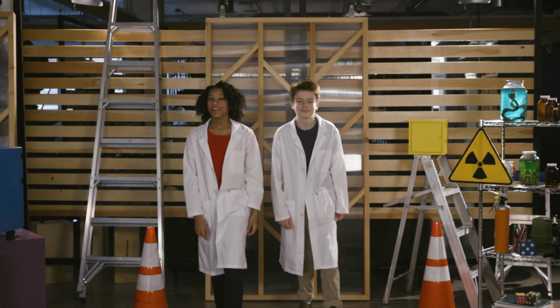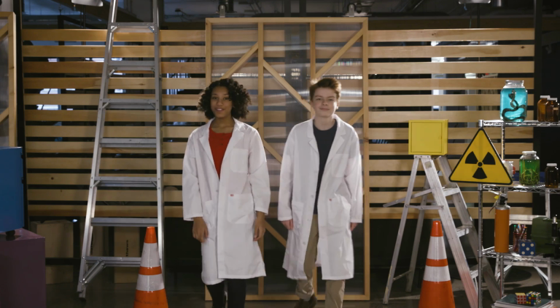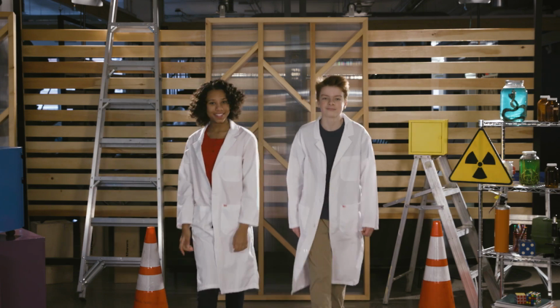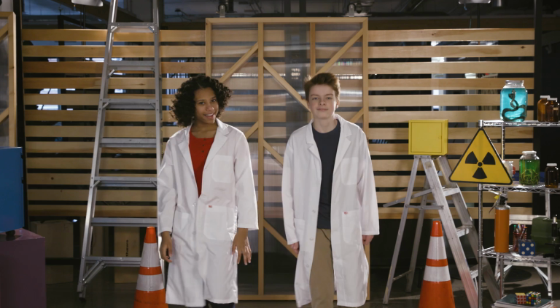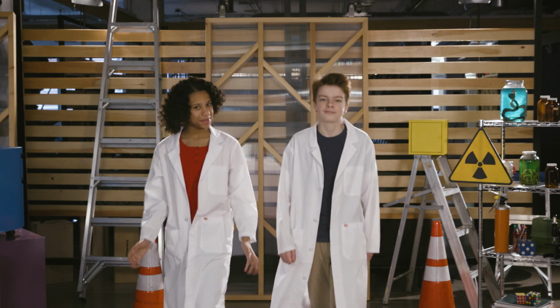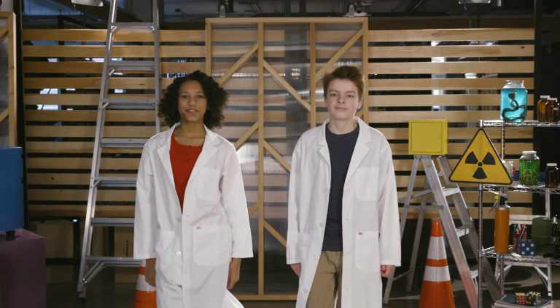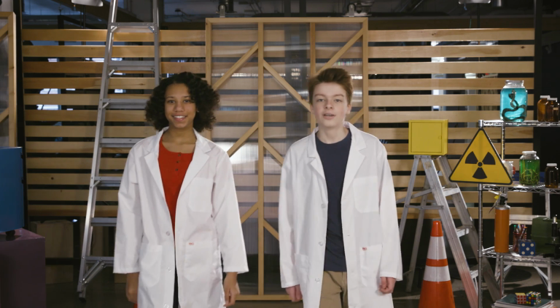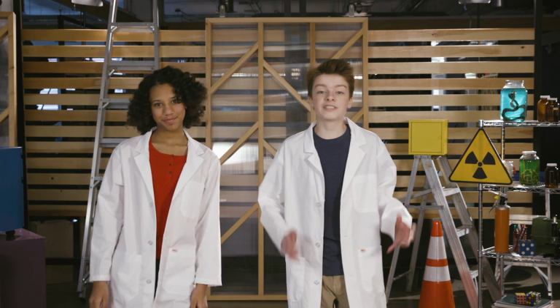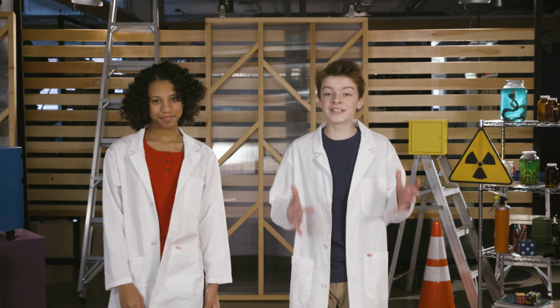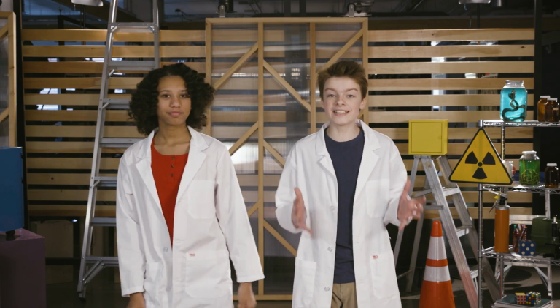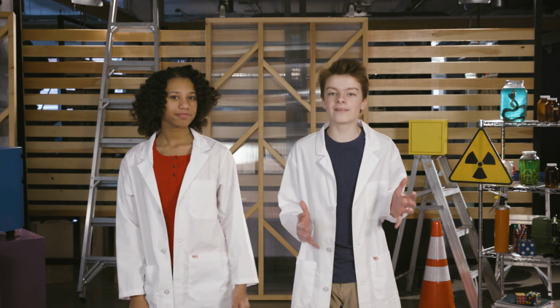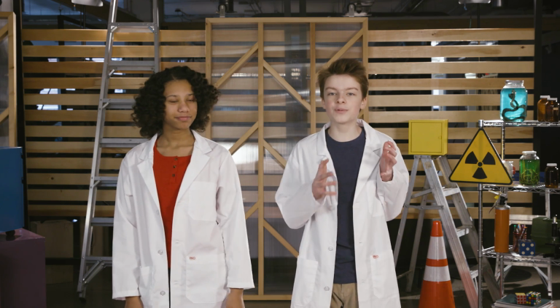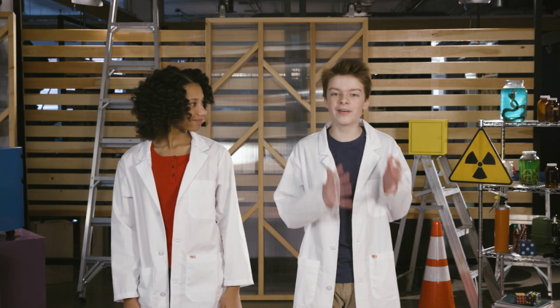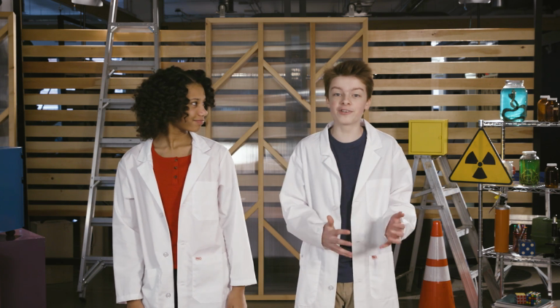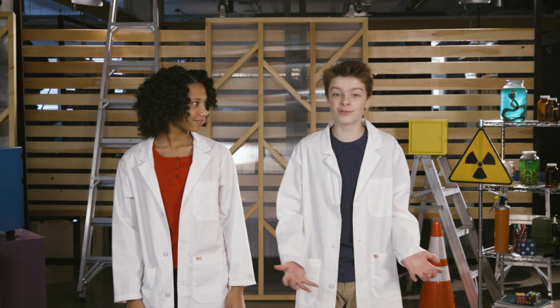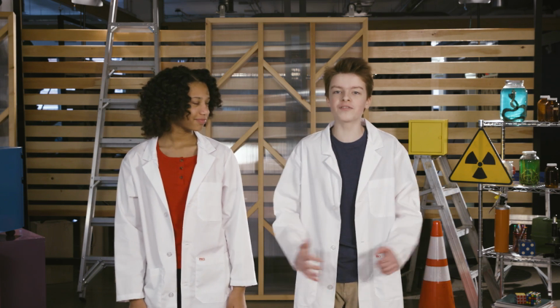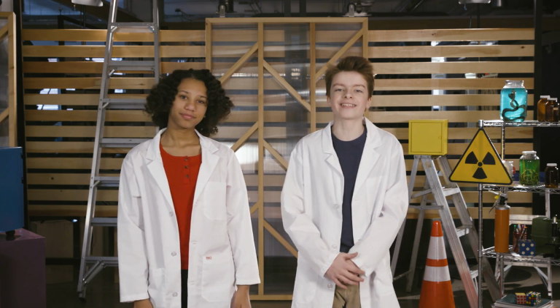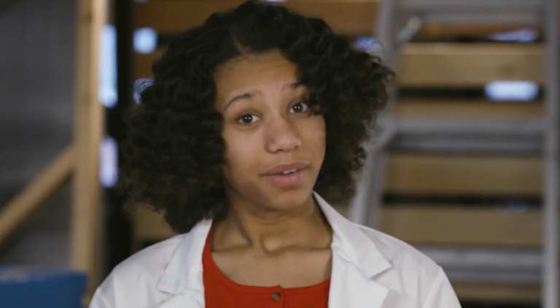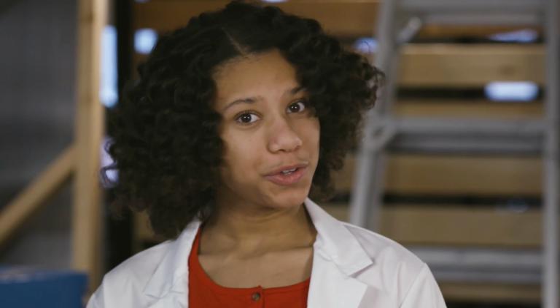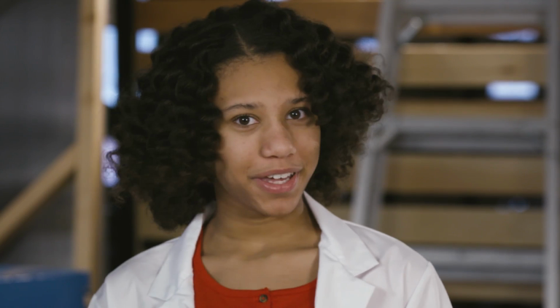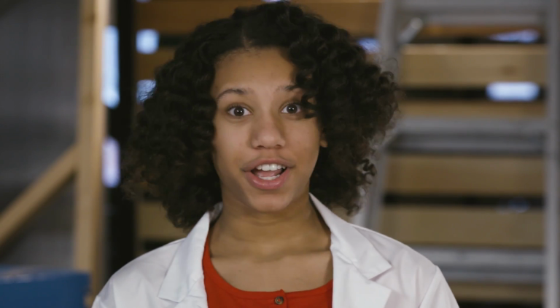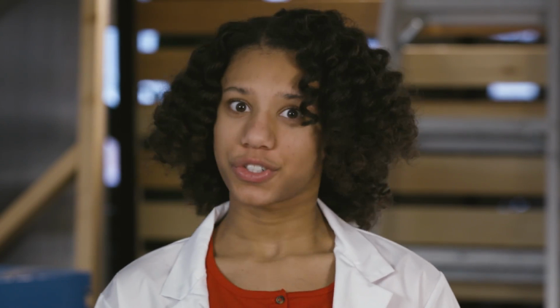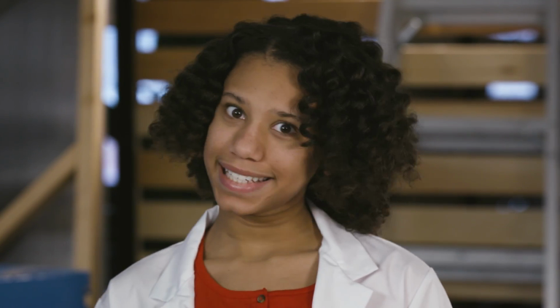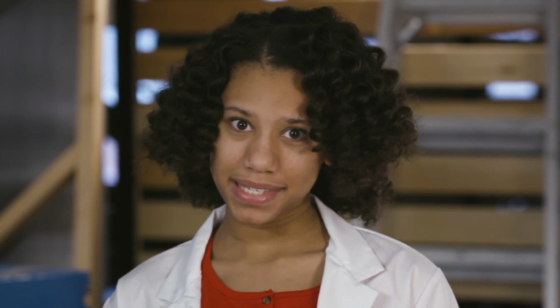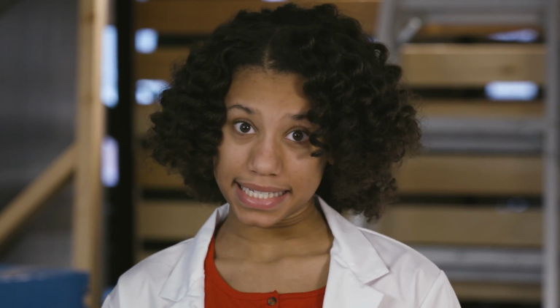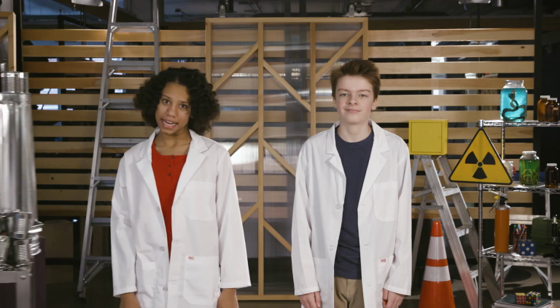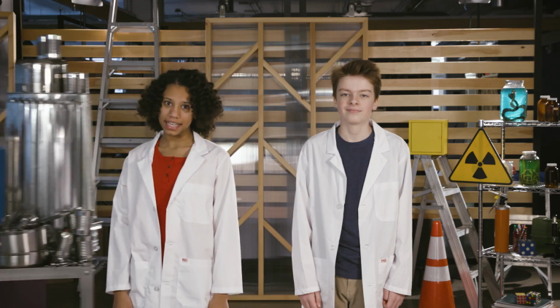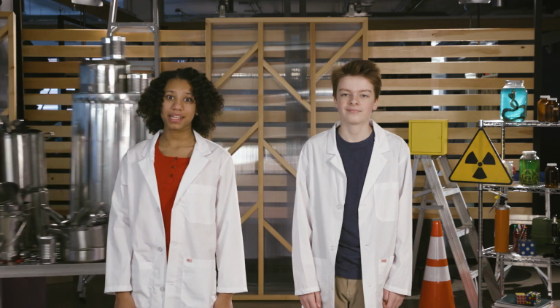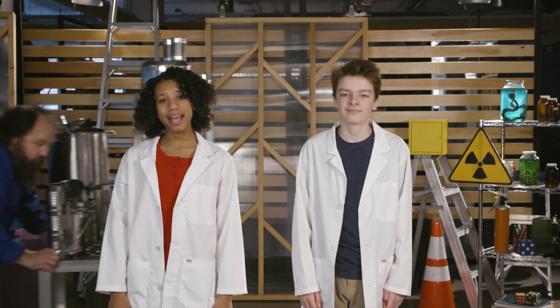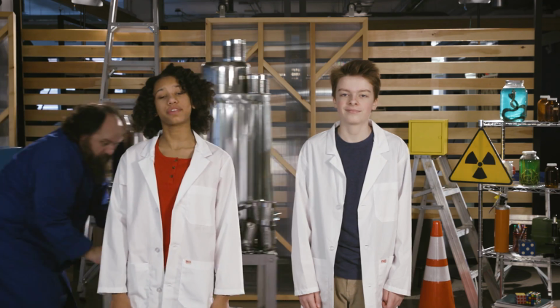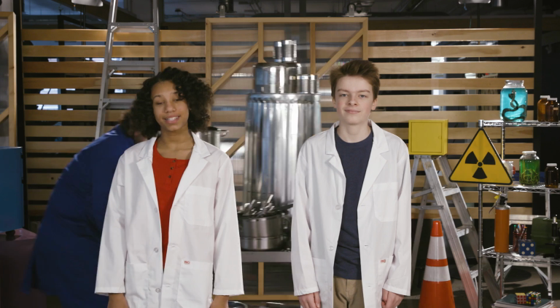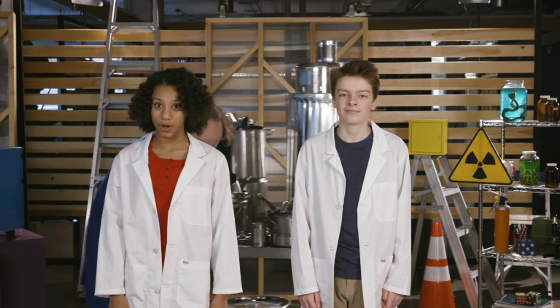Have you ever heard the saying opposites attract? Well, today we're gonna test that theory as we dive headfirst into the world of magnets. We'll do that by covering our trusty lab assistant, Teddy the Test Dummy, in magnets from head to toe.